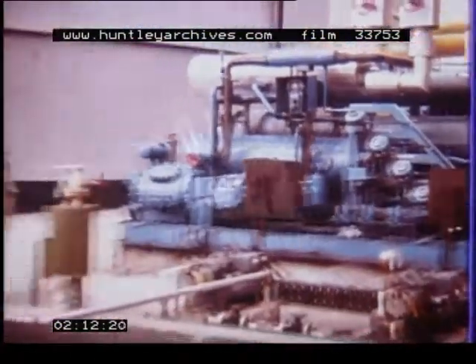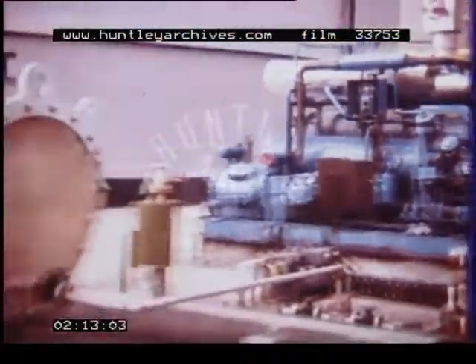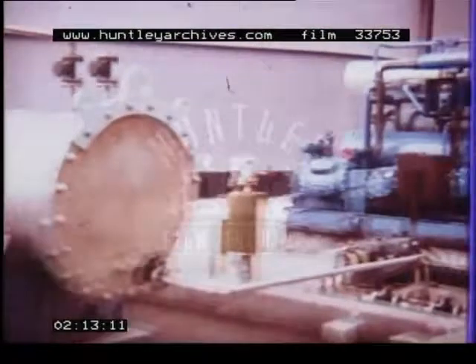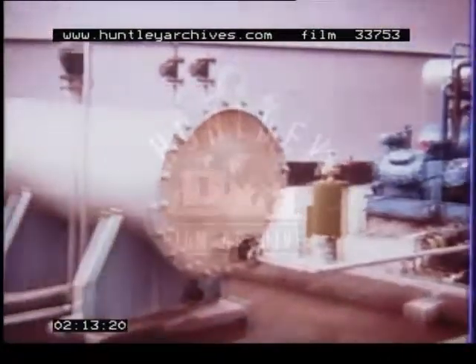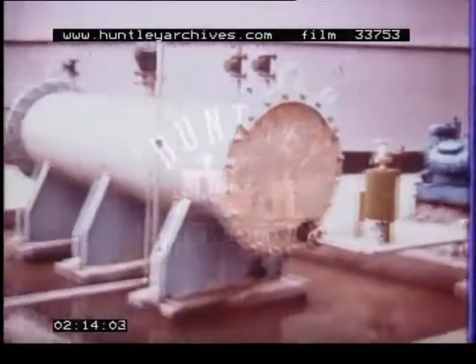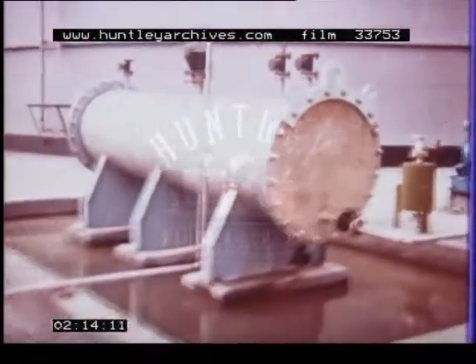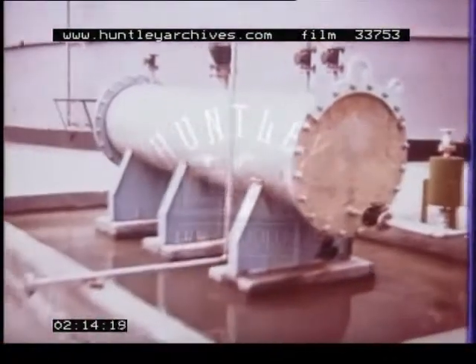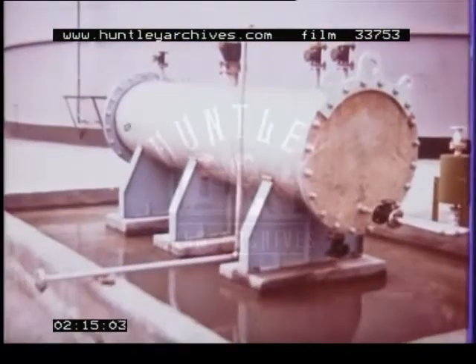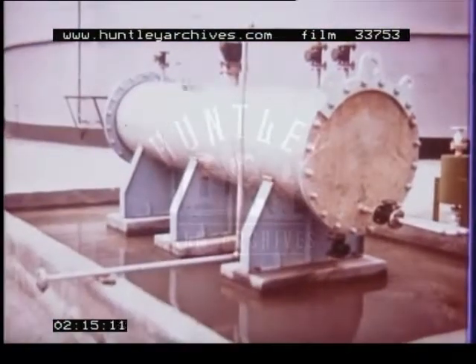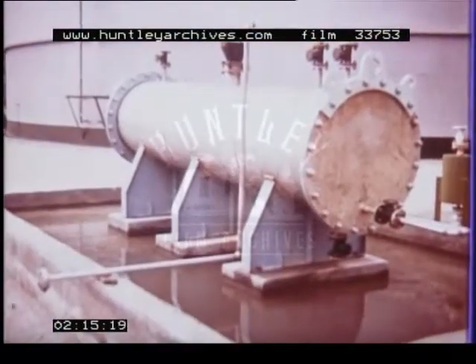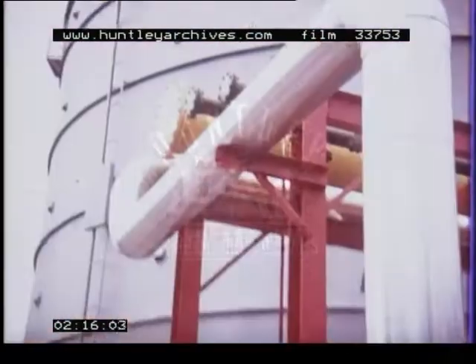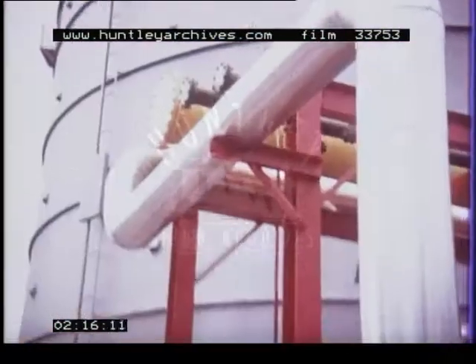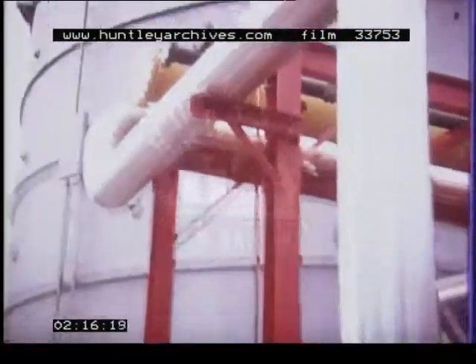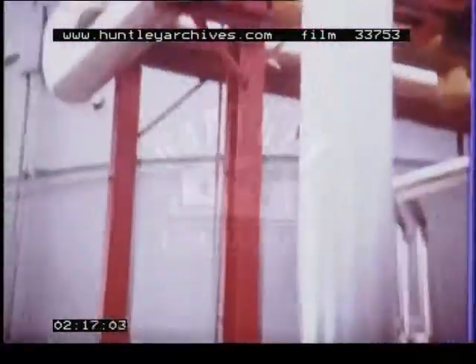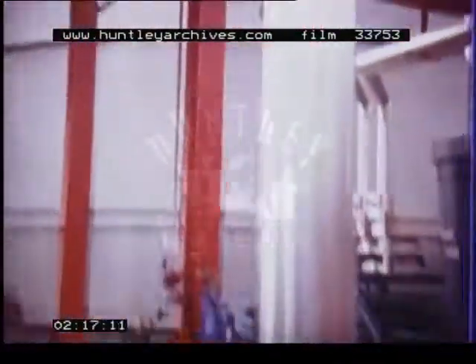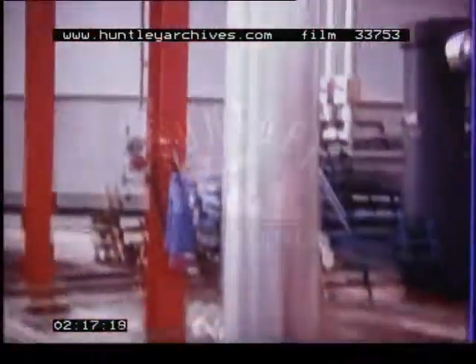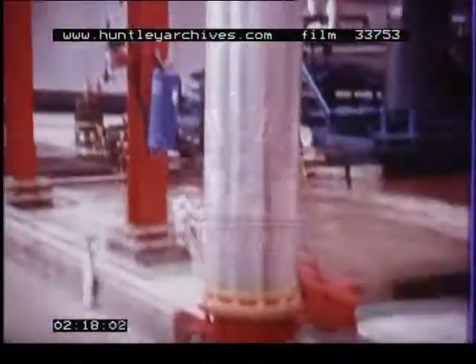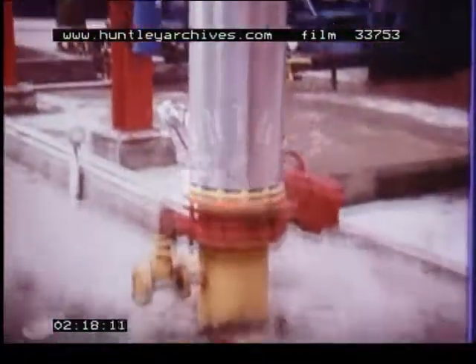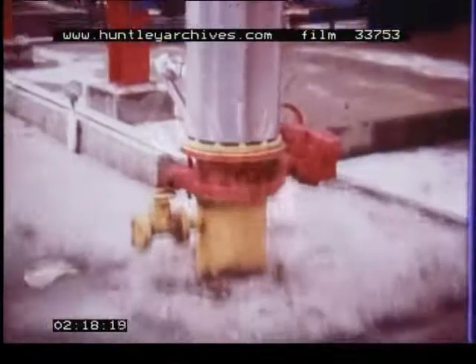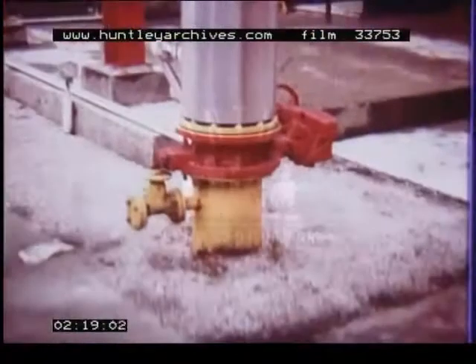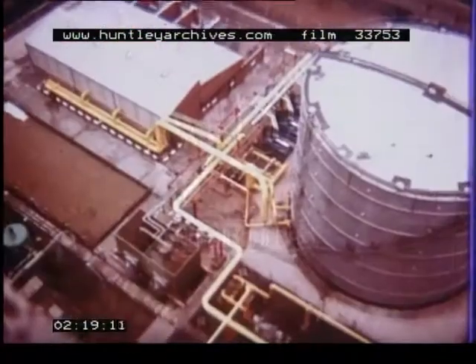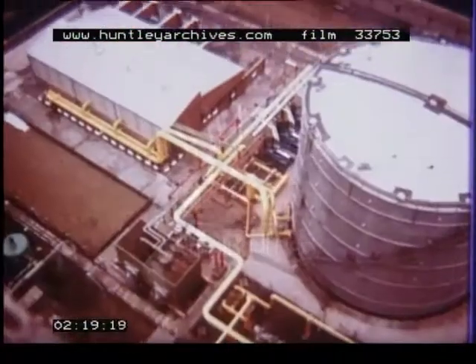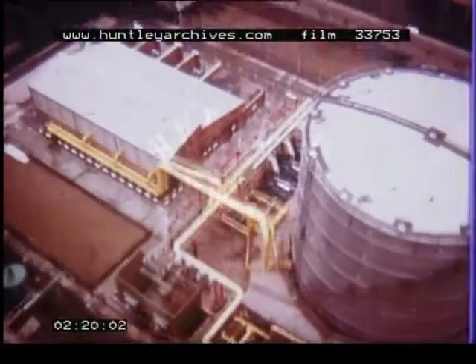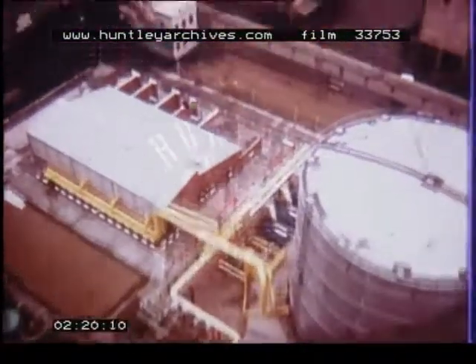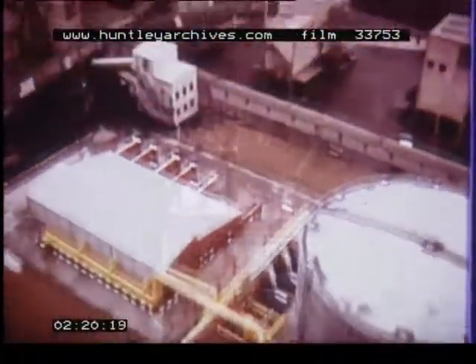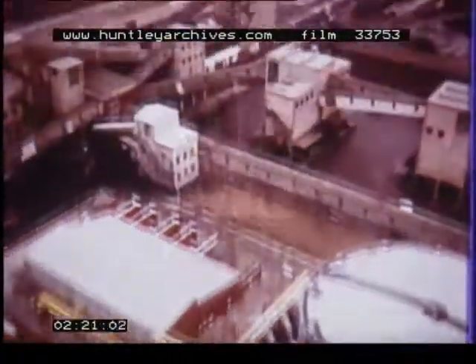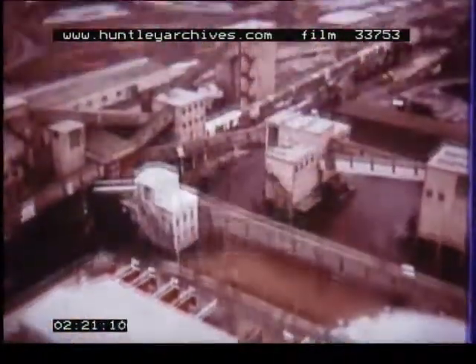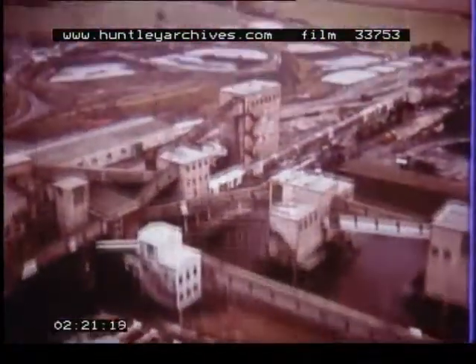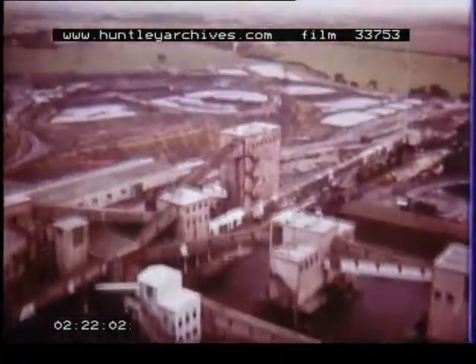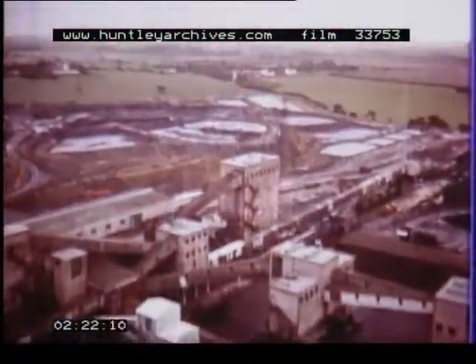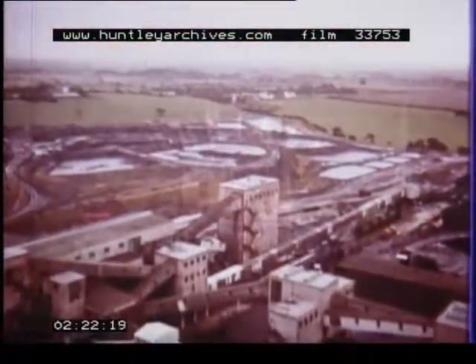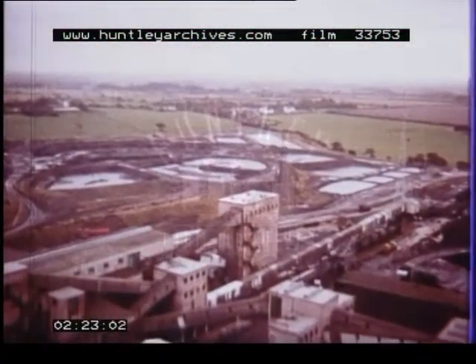Much is burned as fuel for the colliery's boilers, but much more is exported through a seven-mile-long pipeline to one of Britain's major chemical plants.